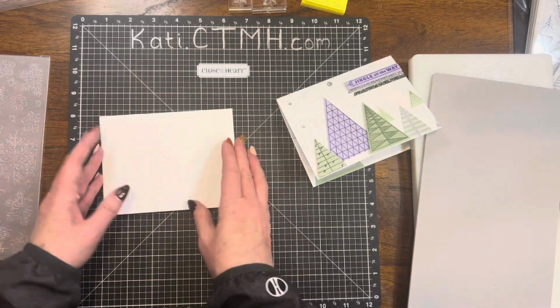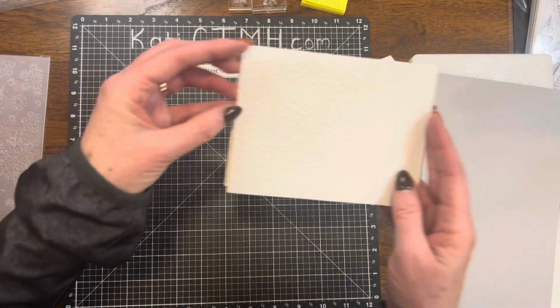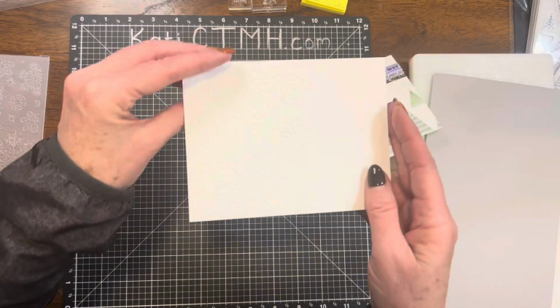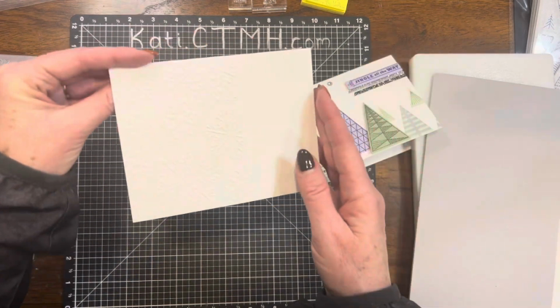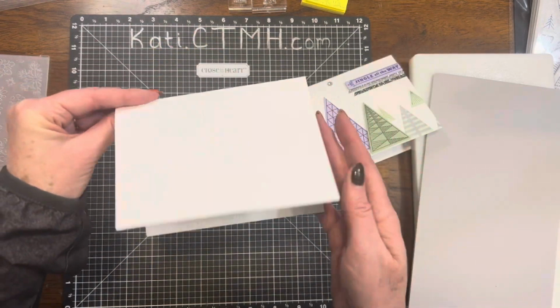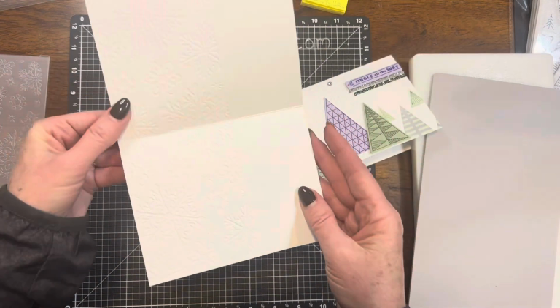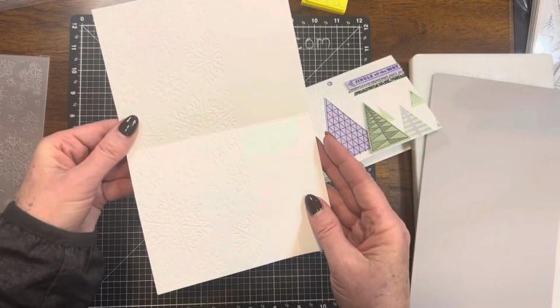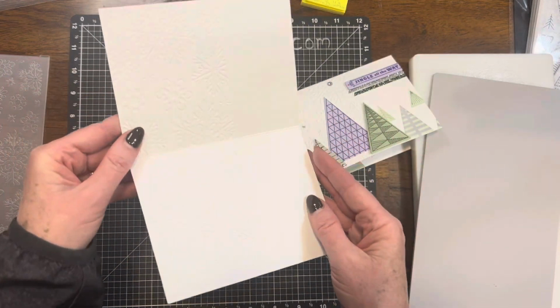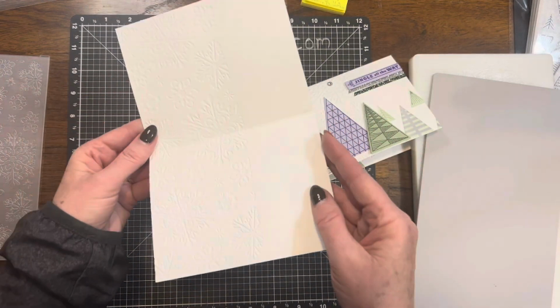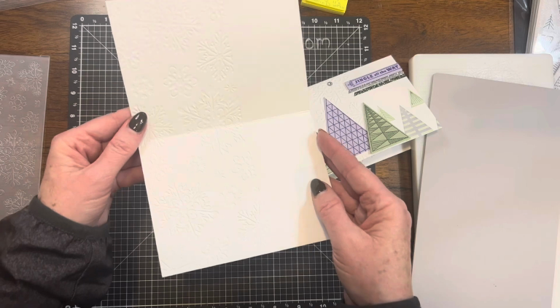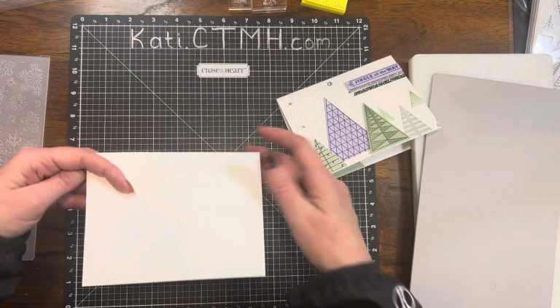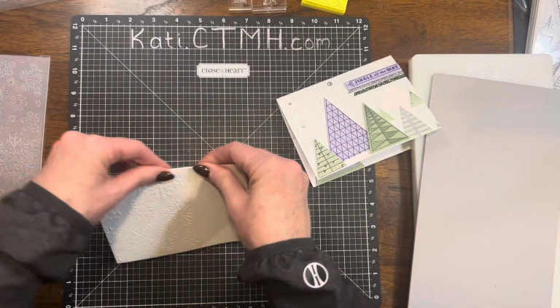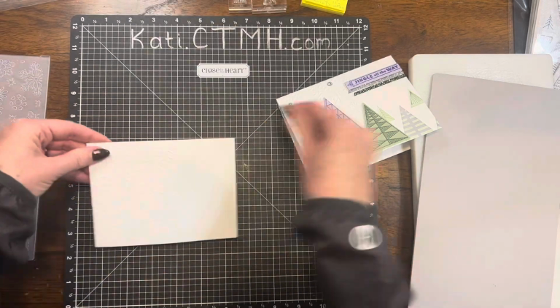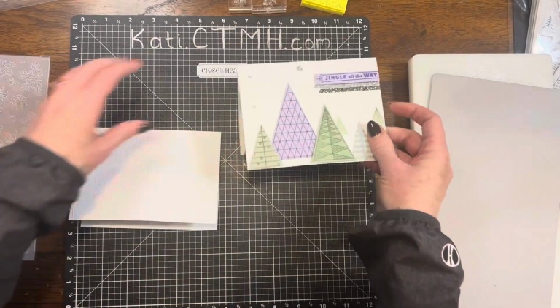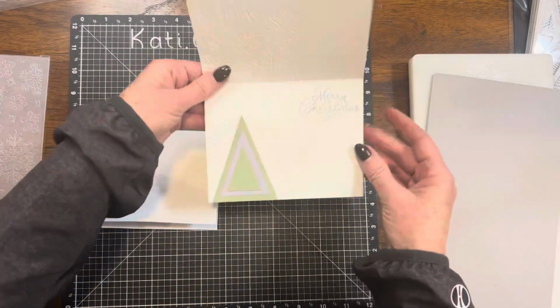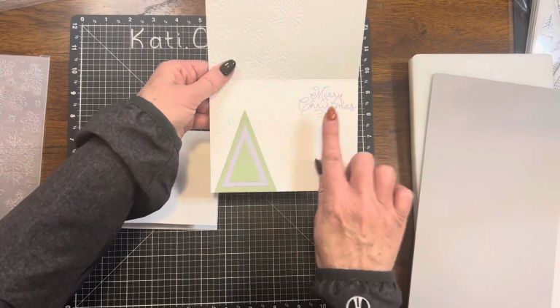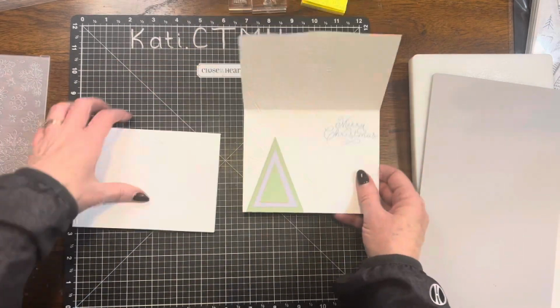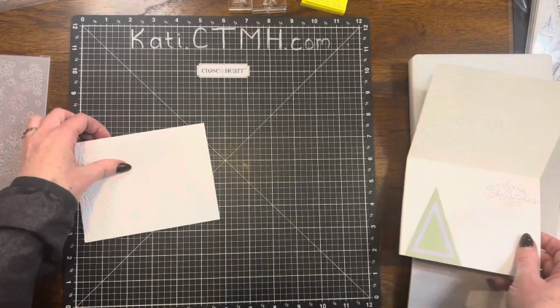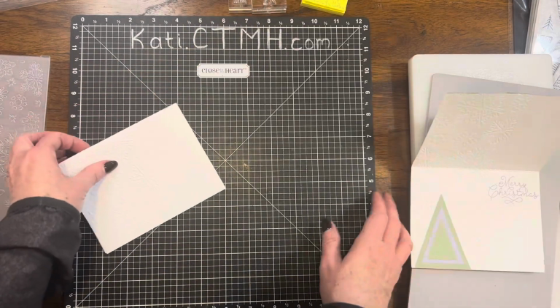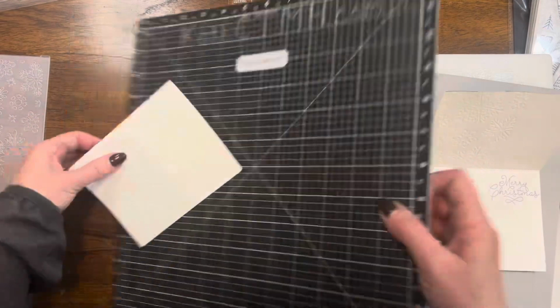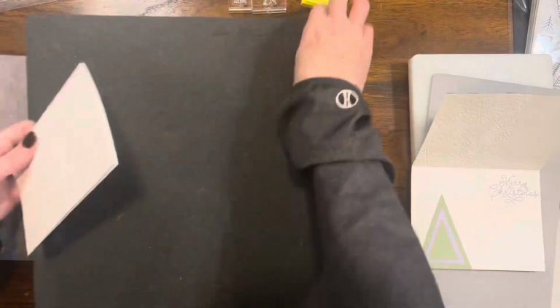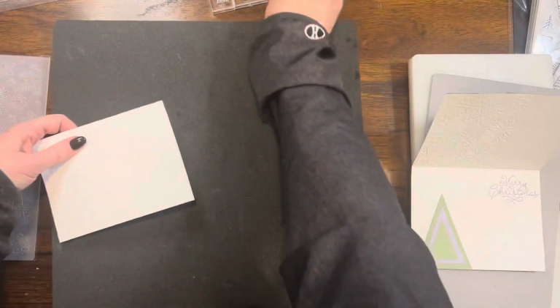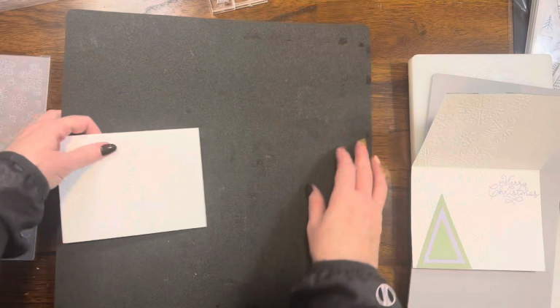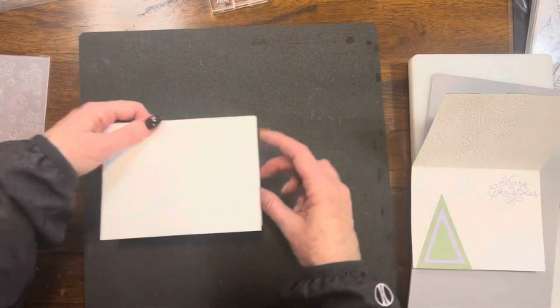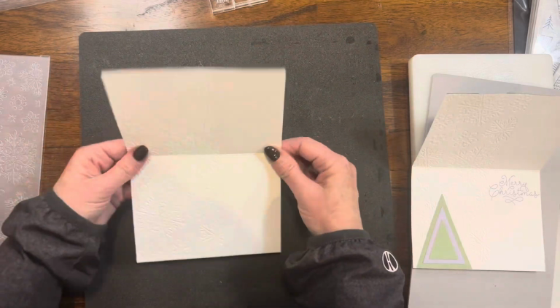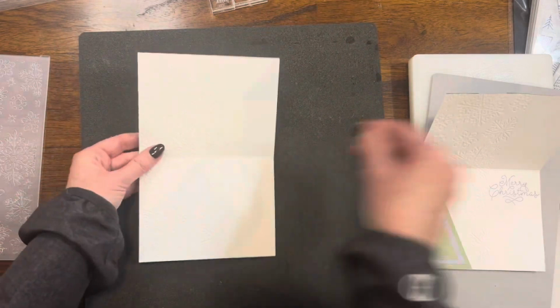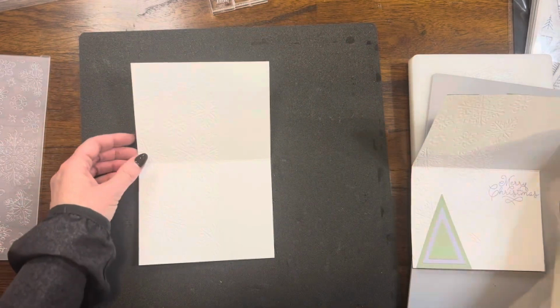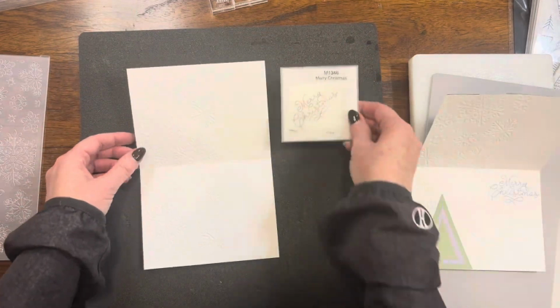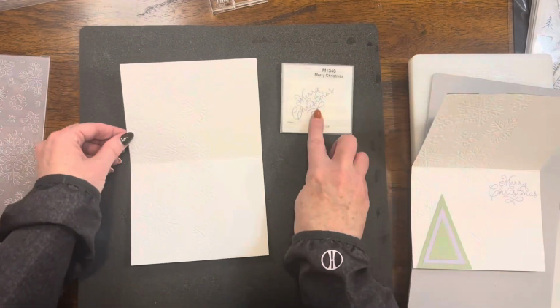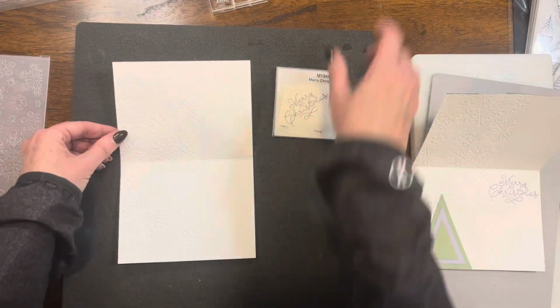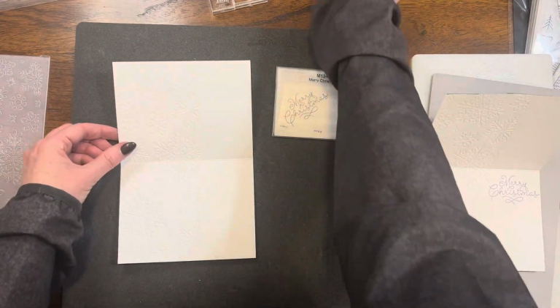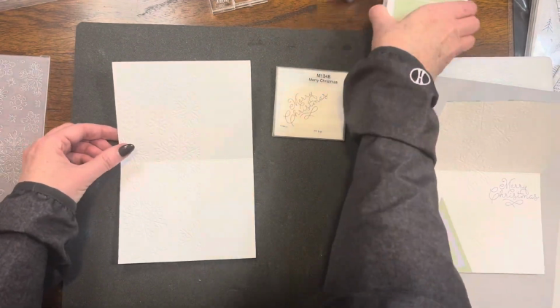On the inside, it is debossed and it is beautiful. I didn't push real hard on that embossed part, but I did fold it over.